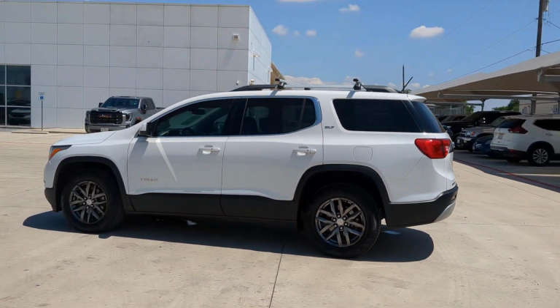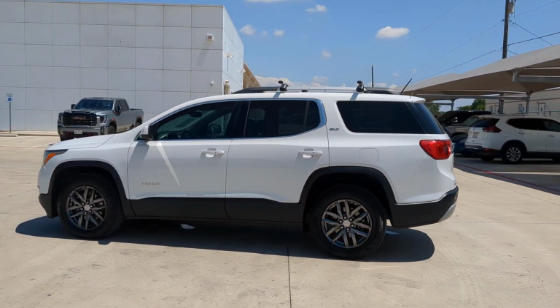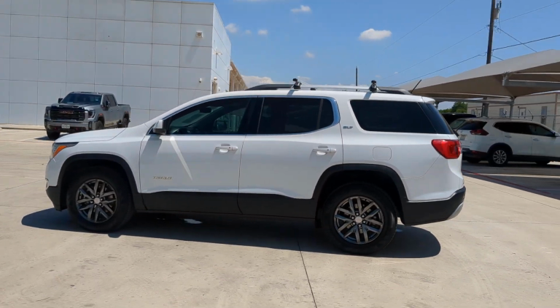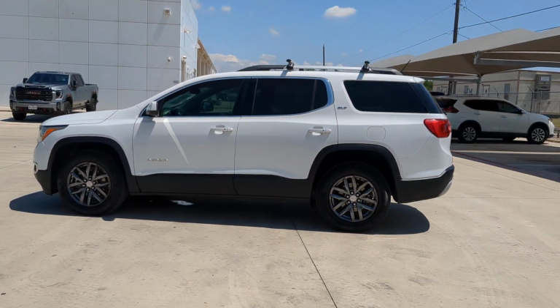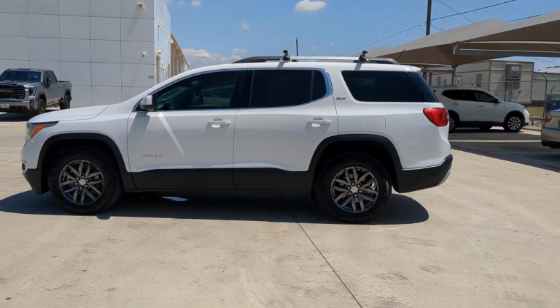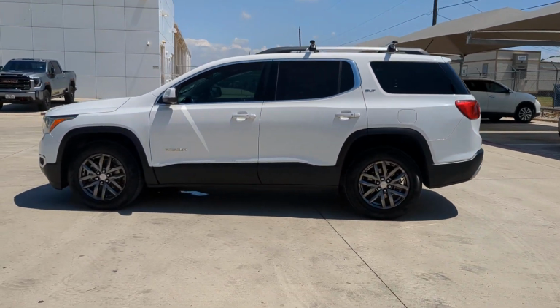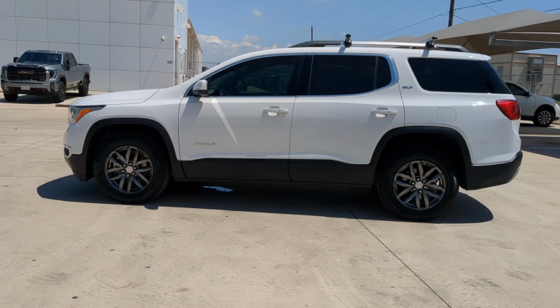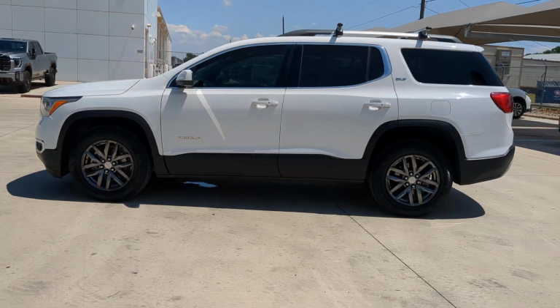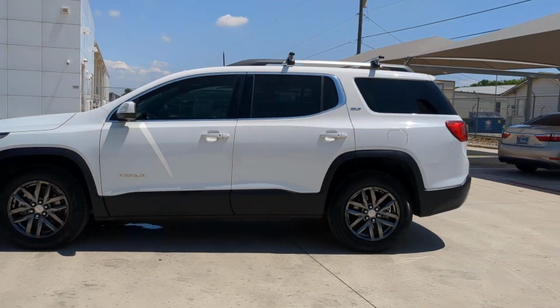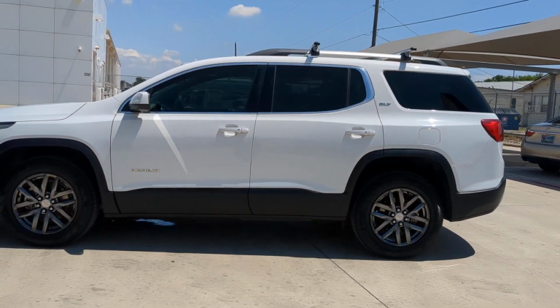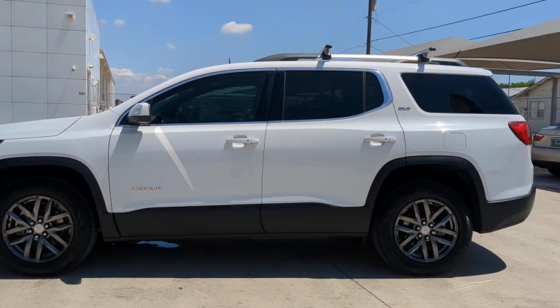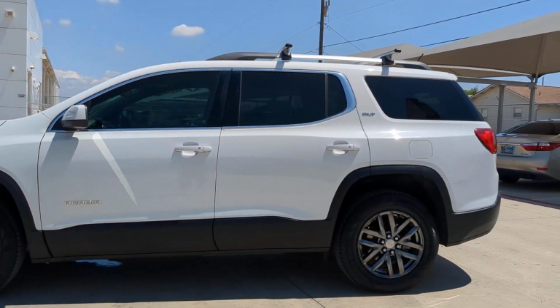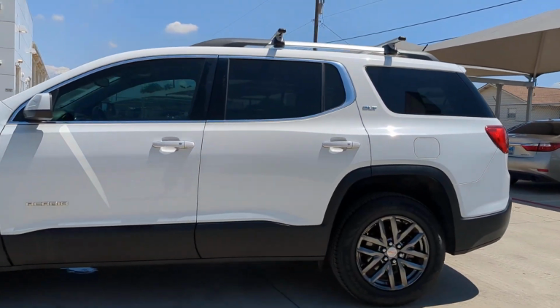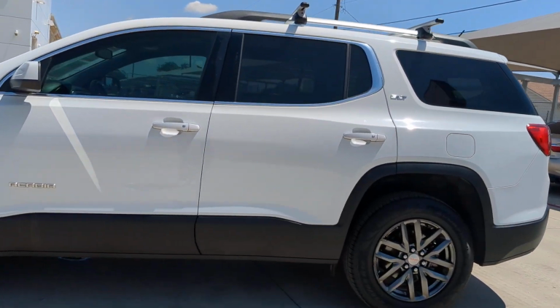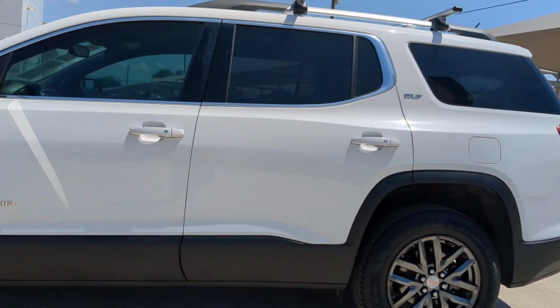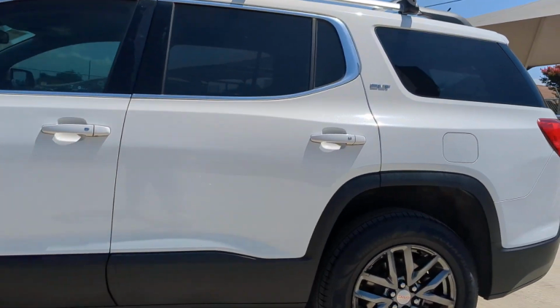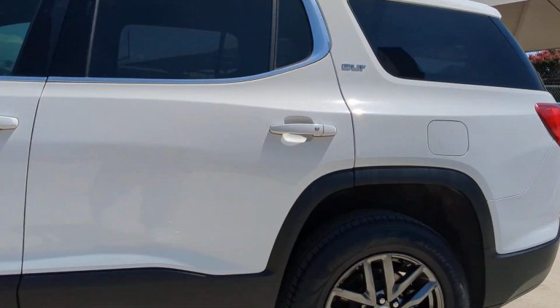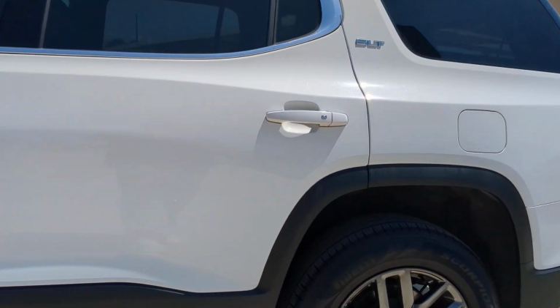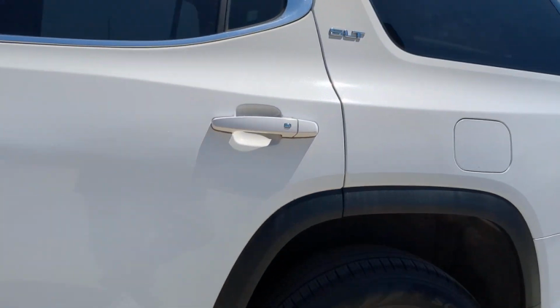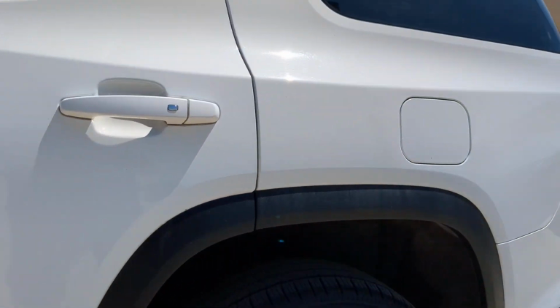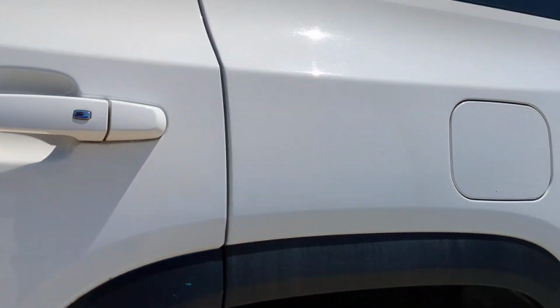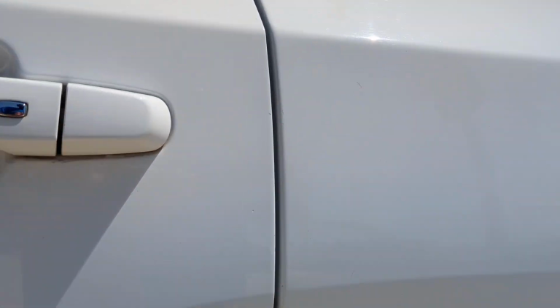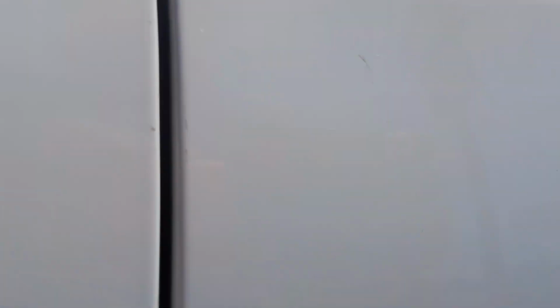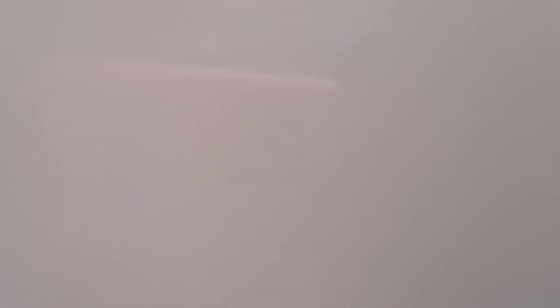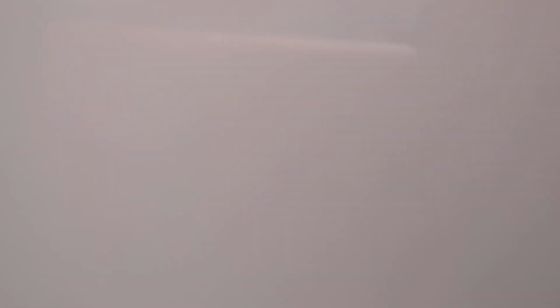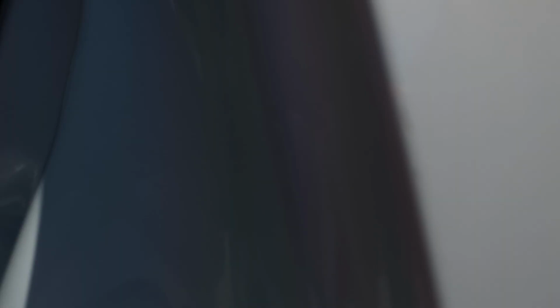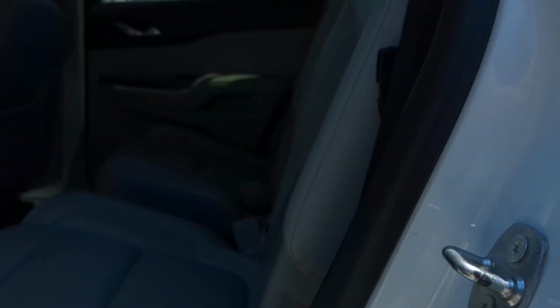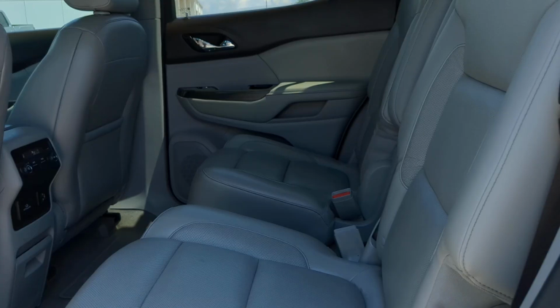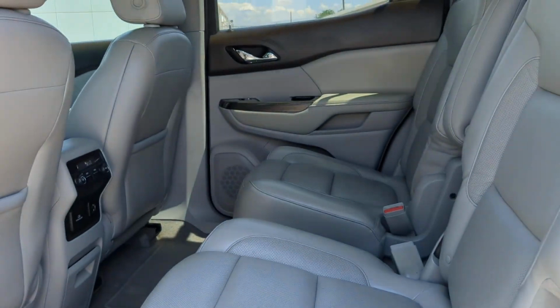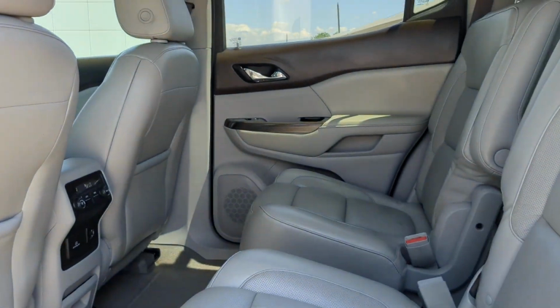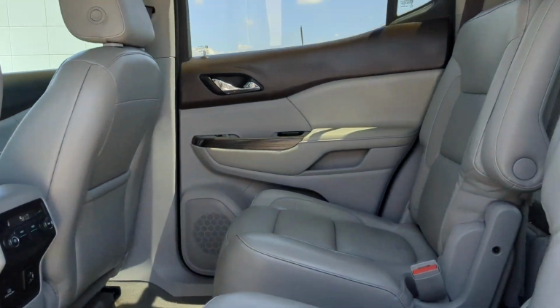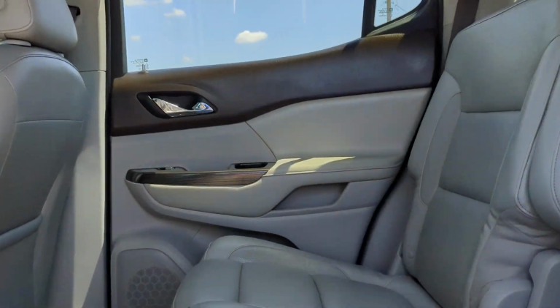The following are some of this vehicle's highlighted options: lane departure warning, keyless entry, navigation system, 4-cylinder engine, and satellite radio.